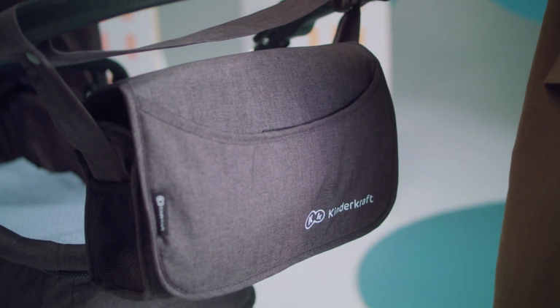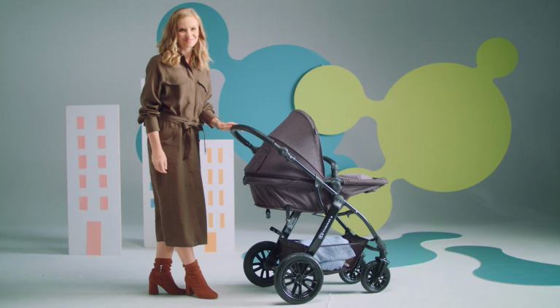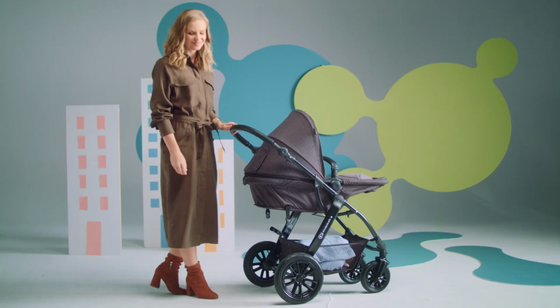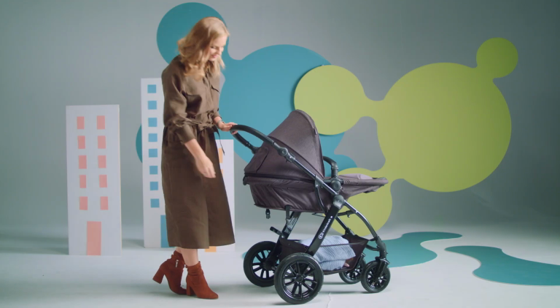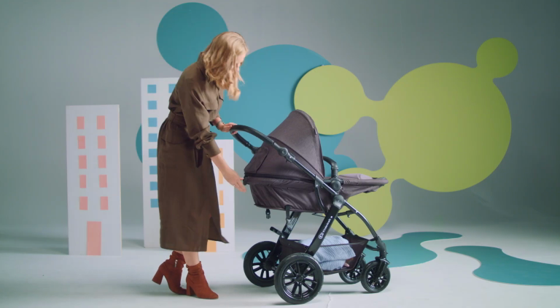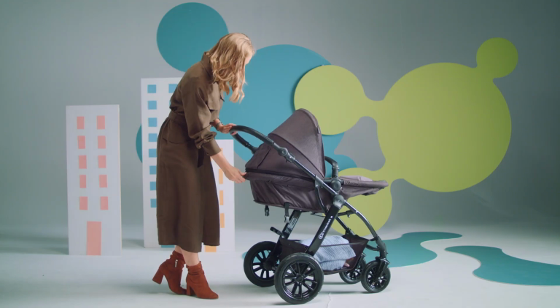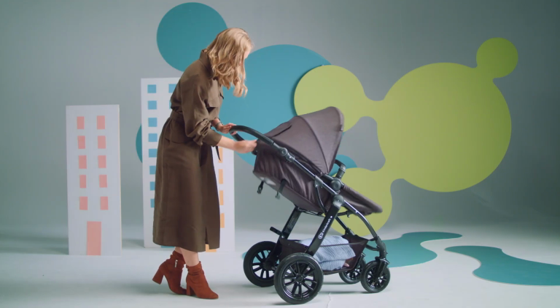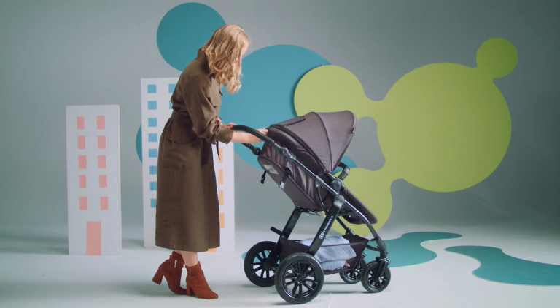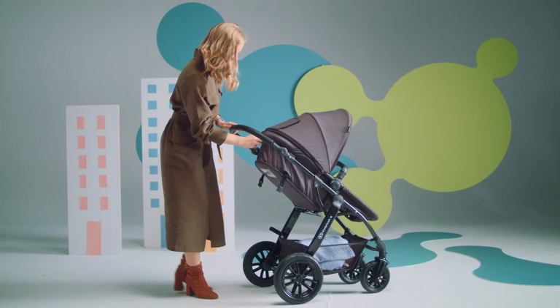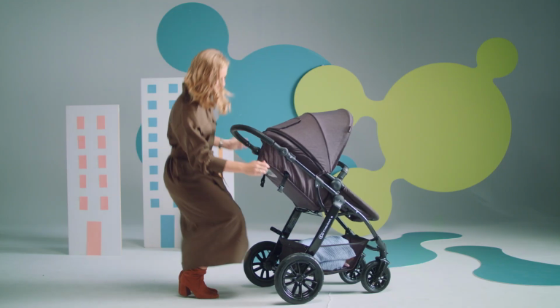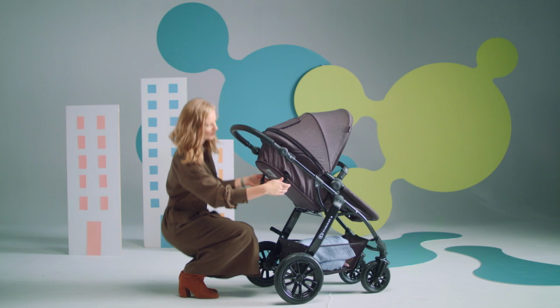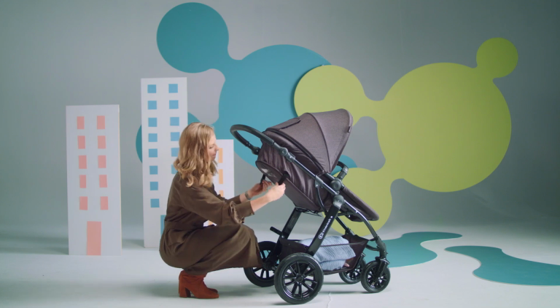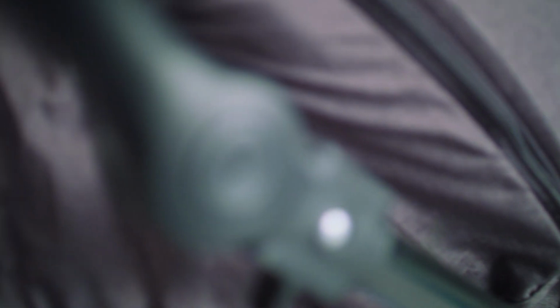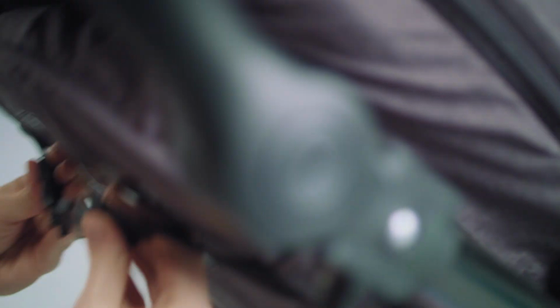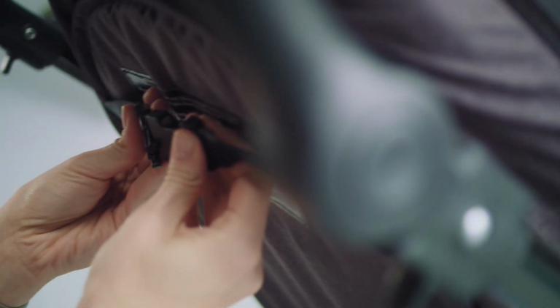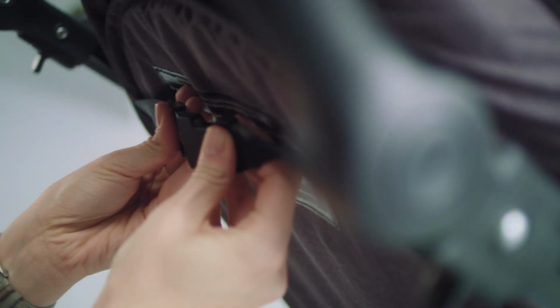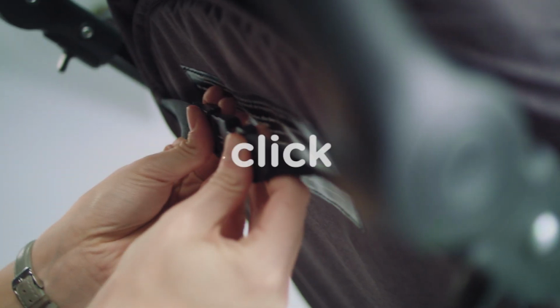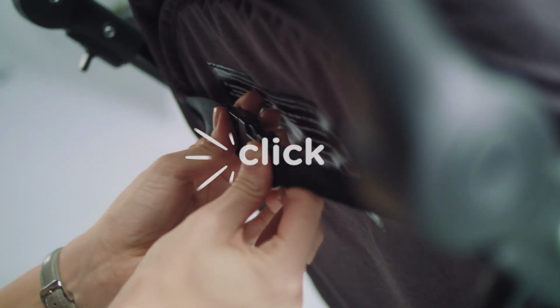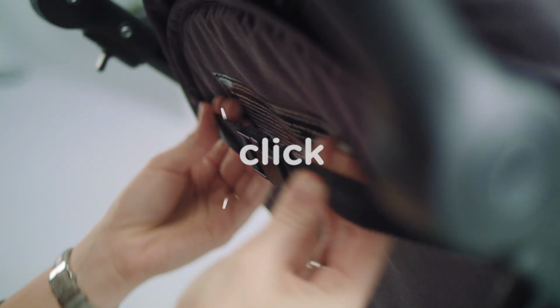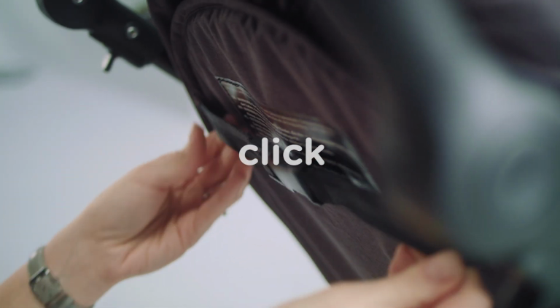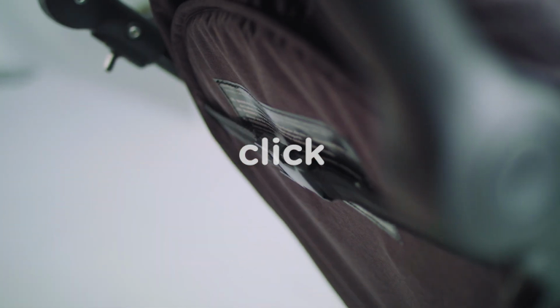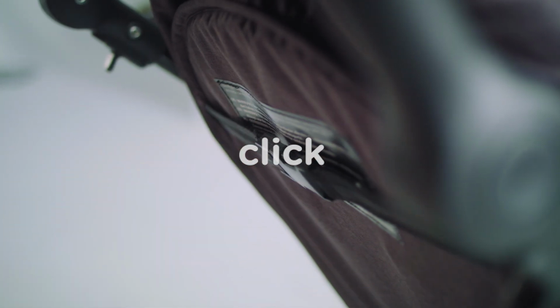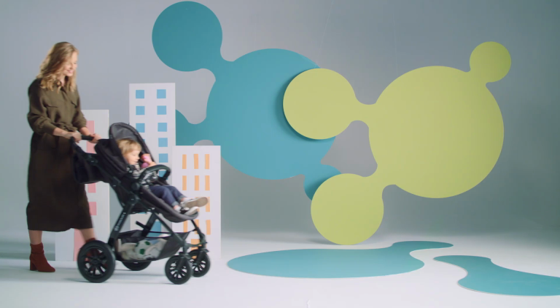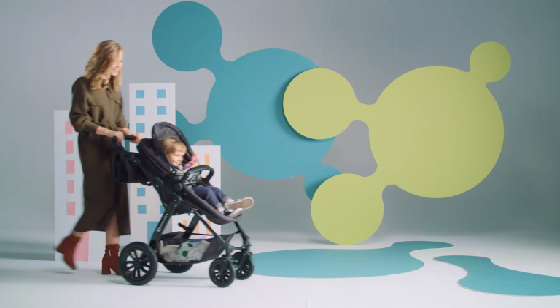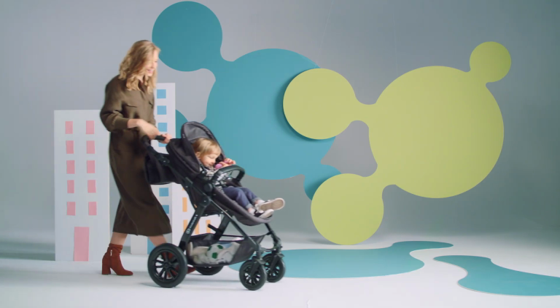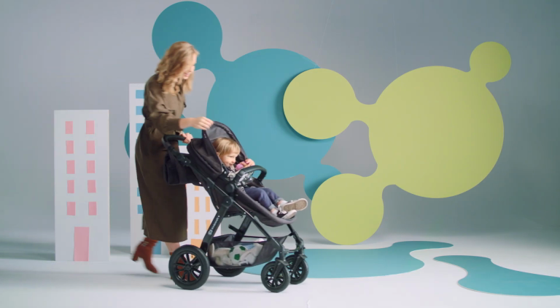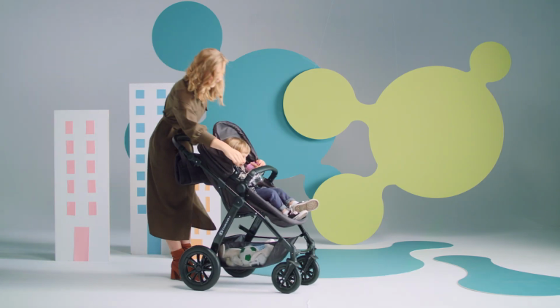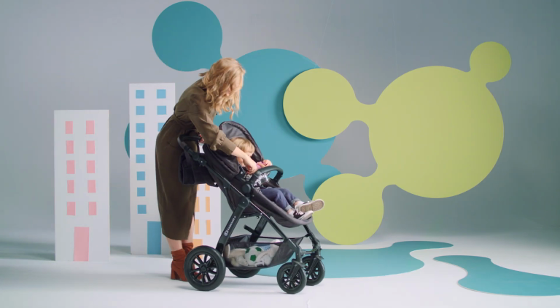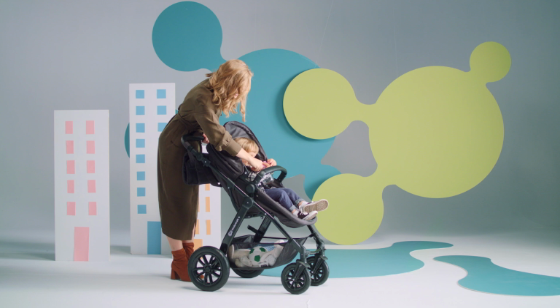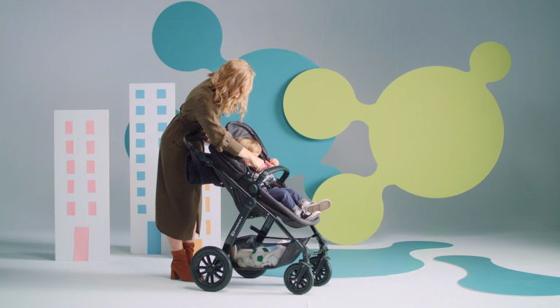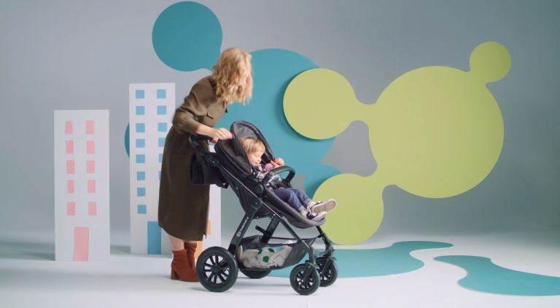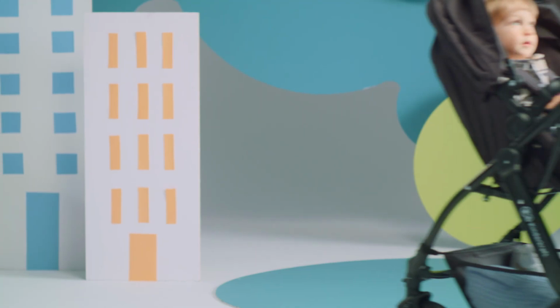When your baby grows up, the cot bed can be converted into a pushchair with just a few easy moves. It's a space-saving situation — the pushchair can be oriented in two directions.